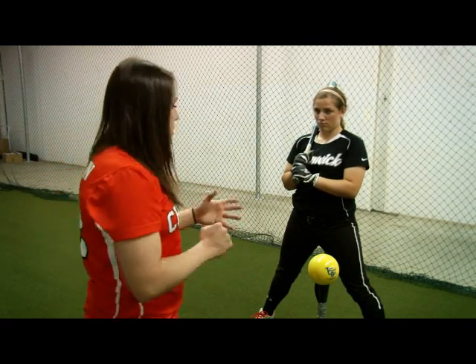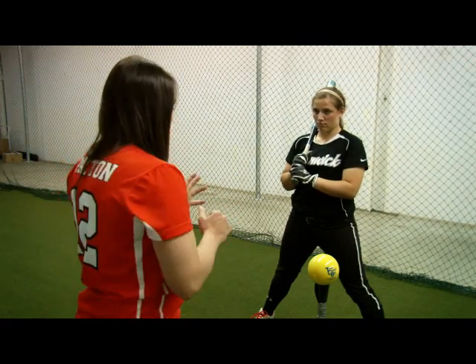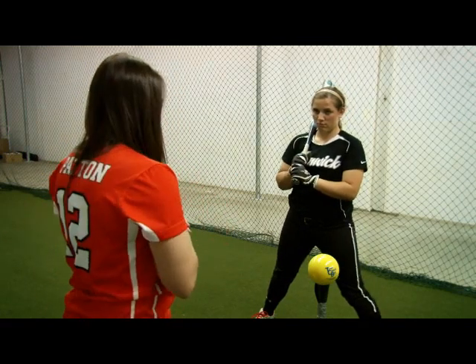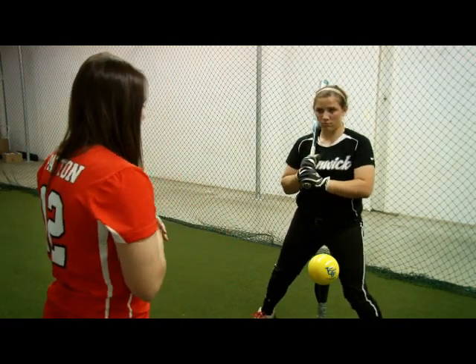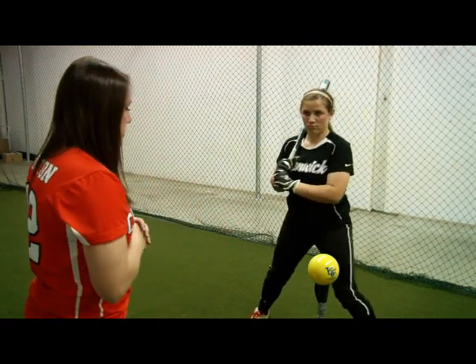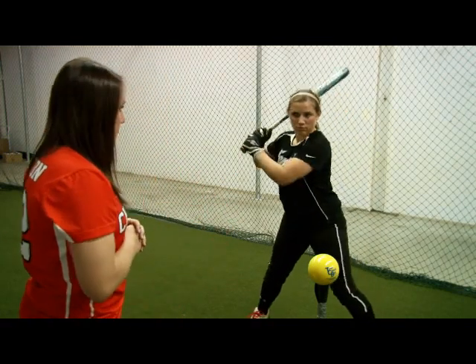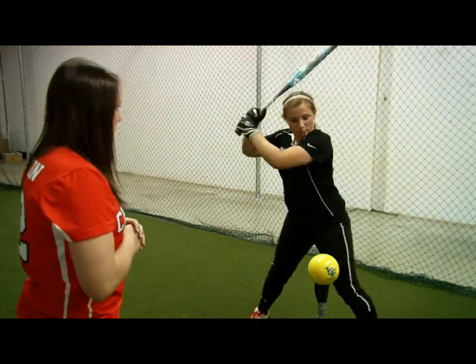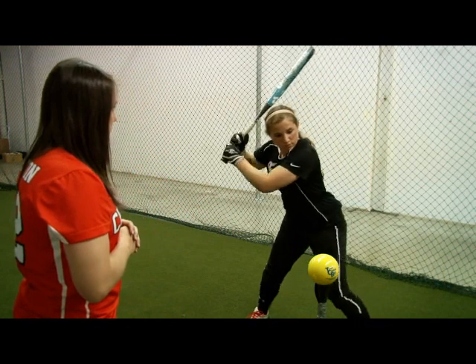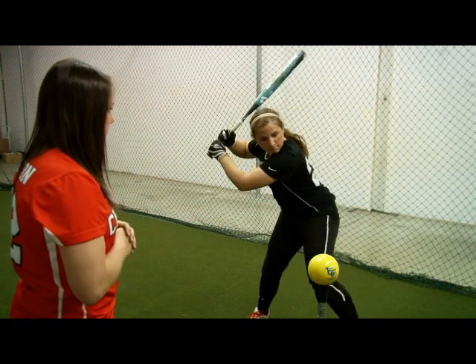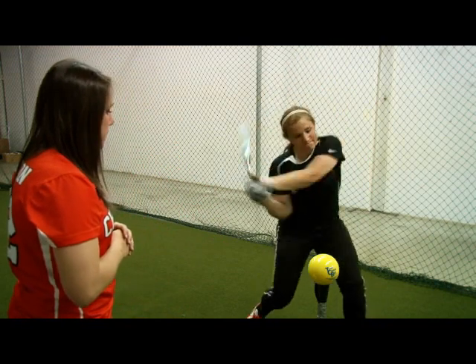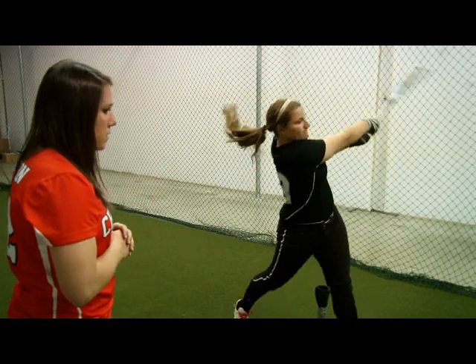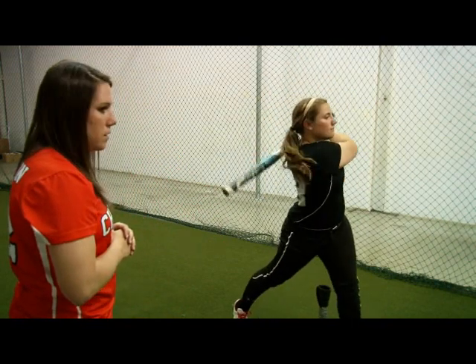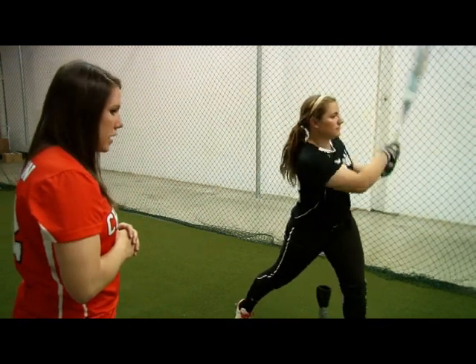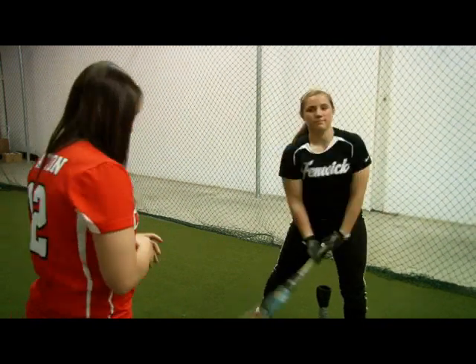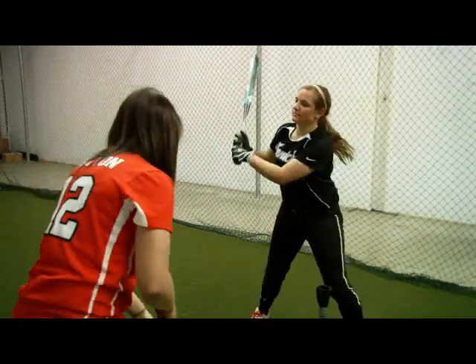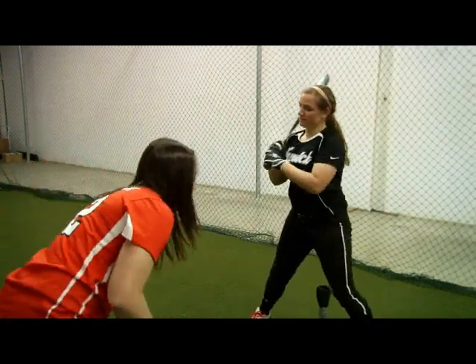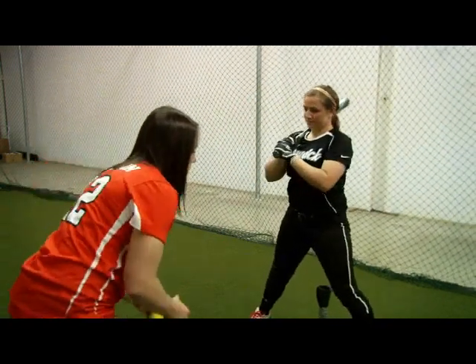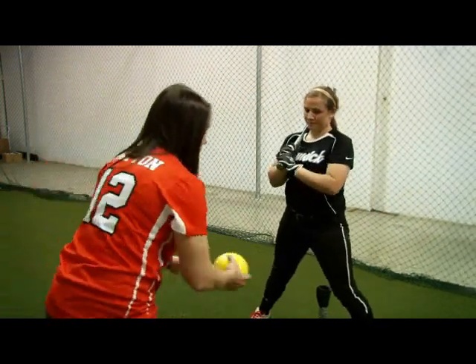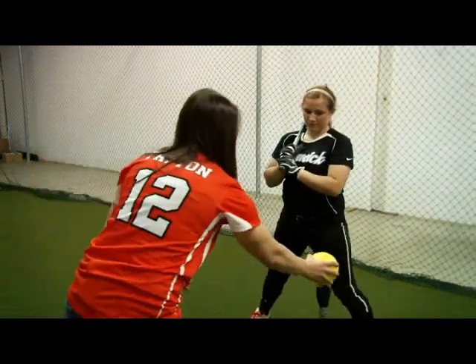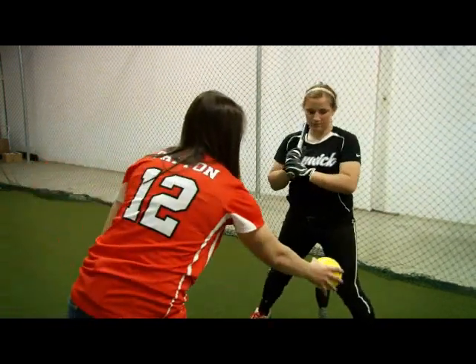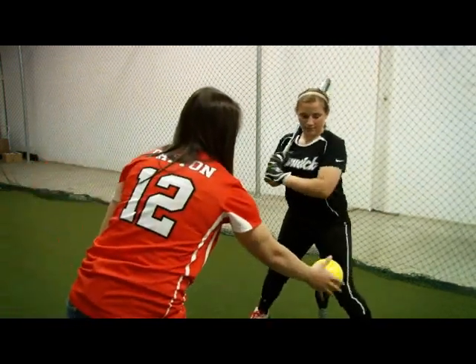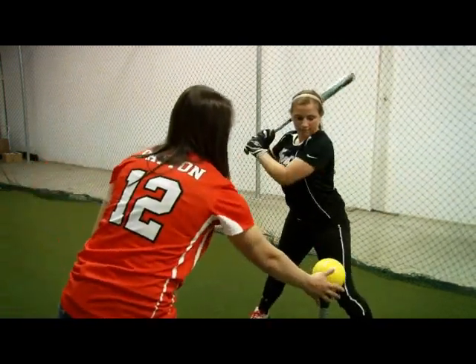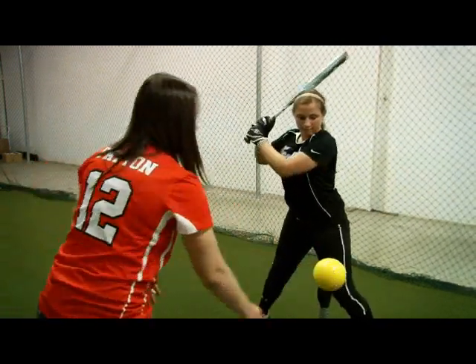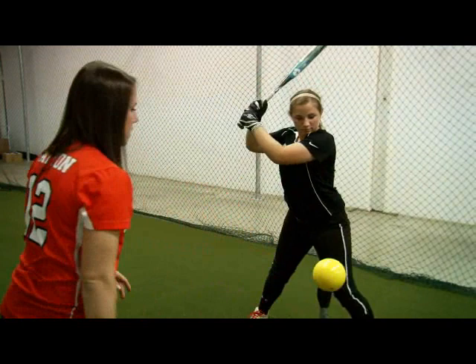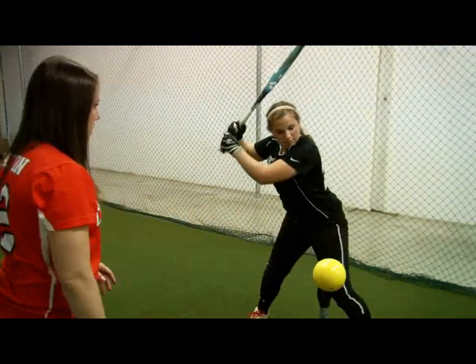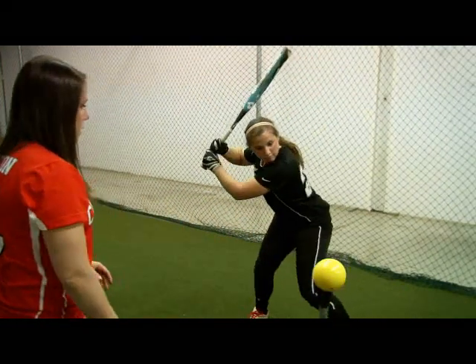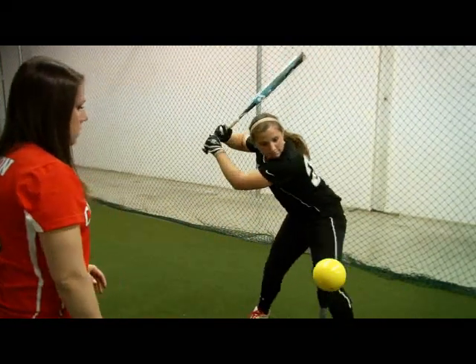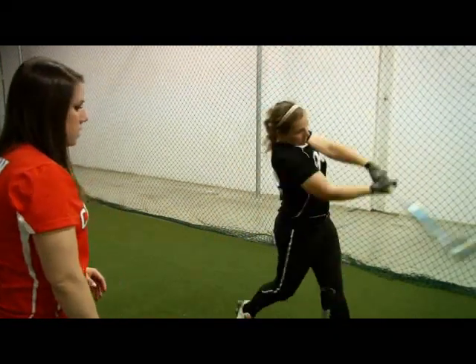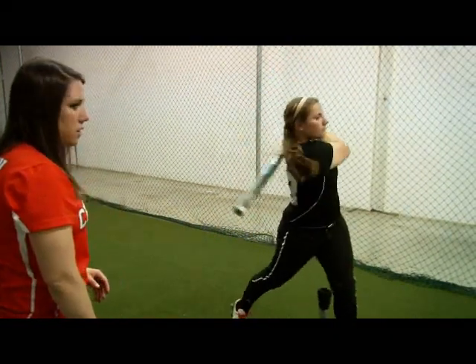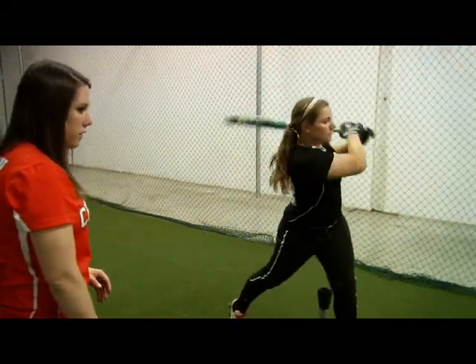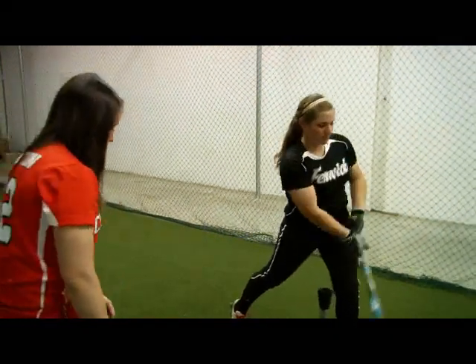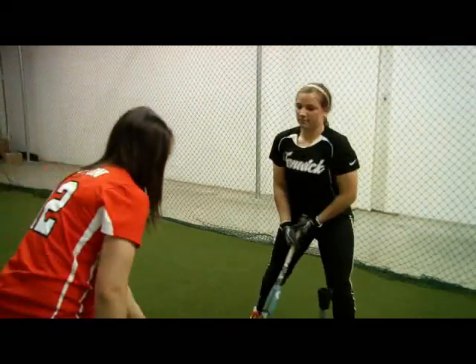Go ahead and take a couple reps for me. Very good. Very good.